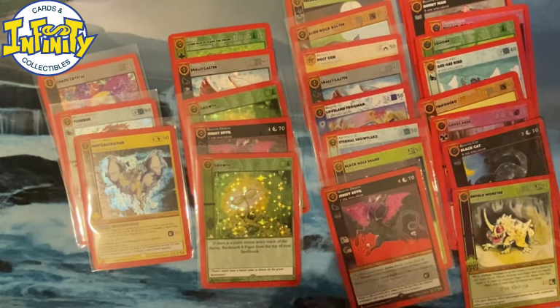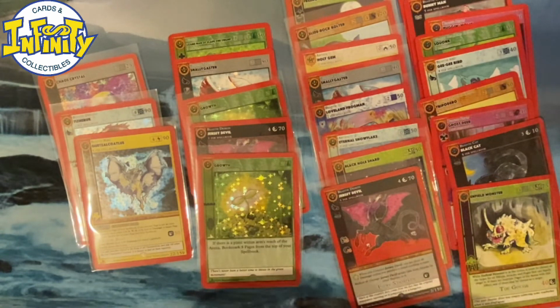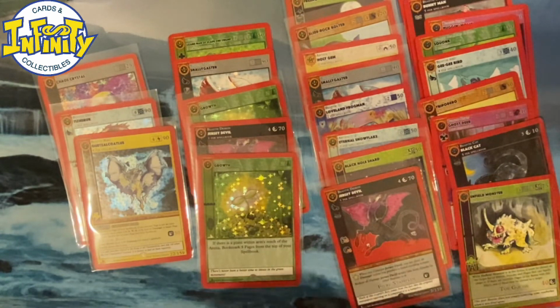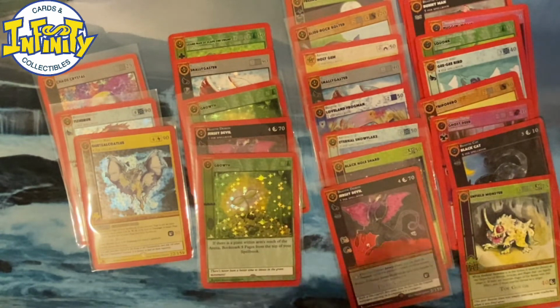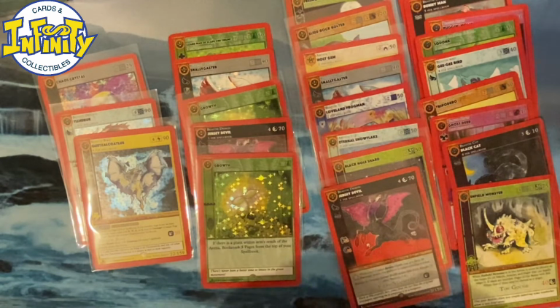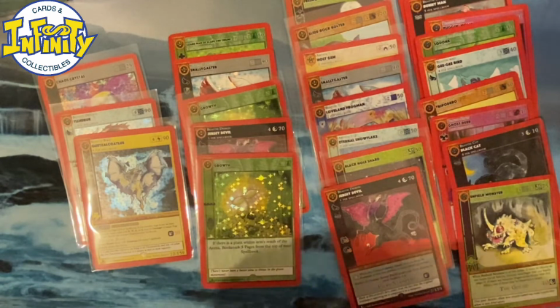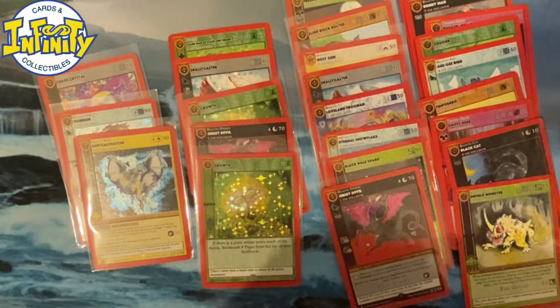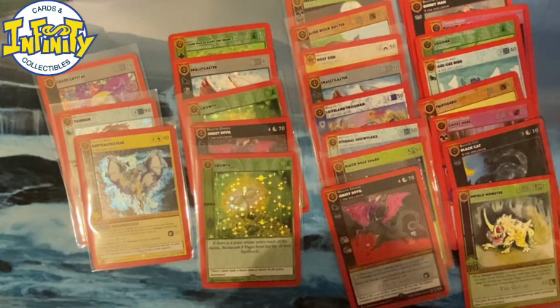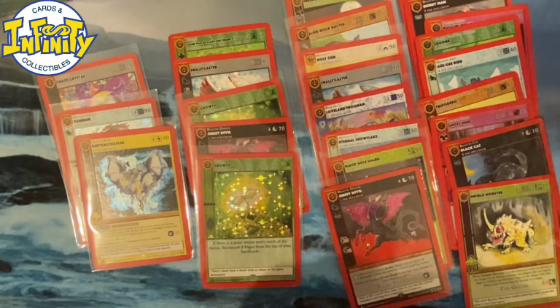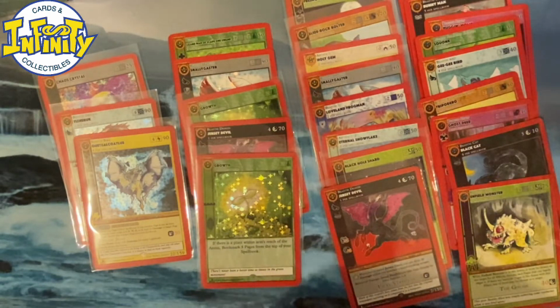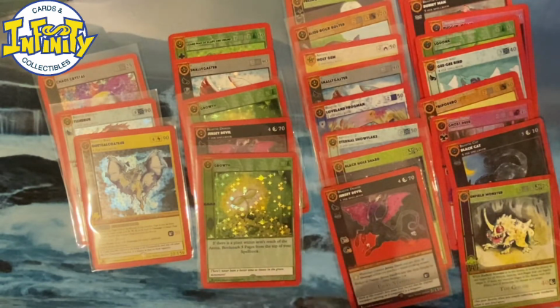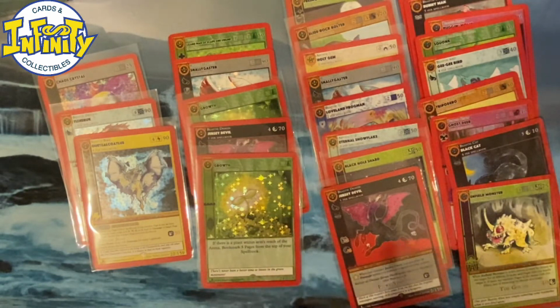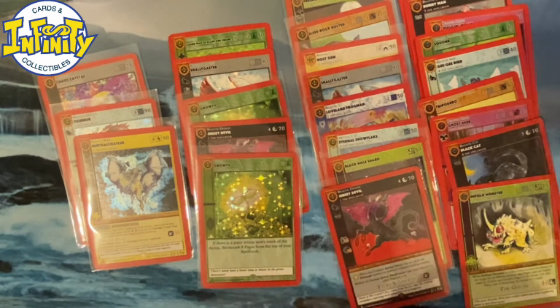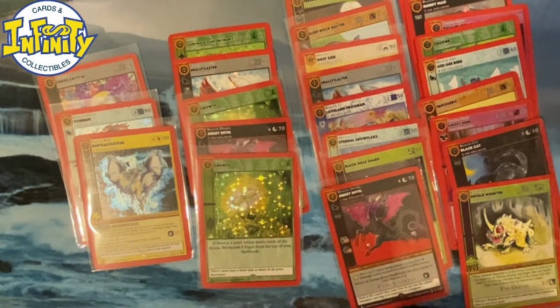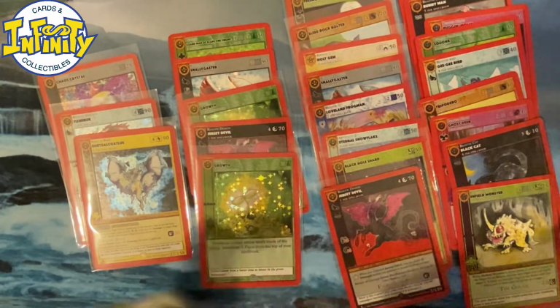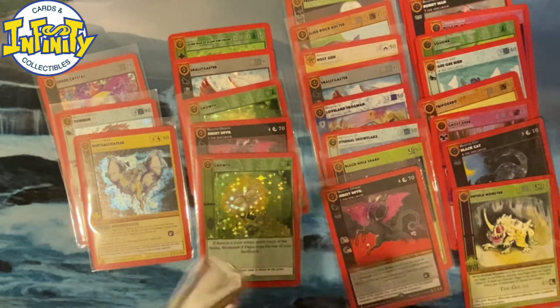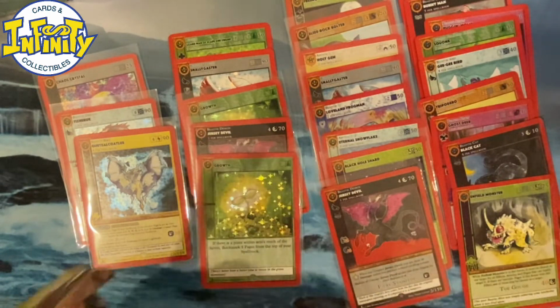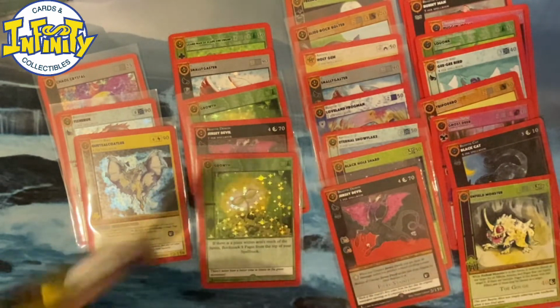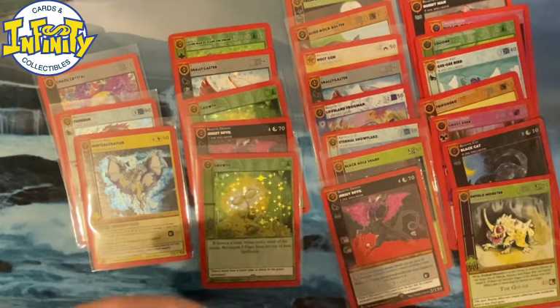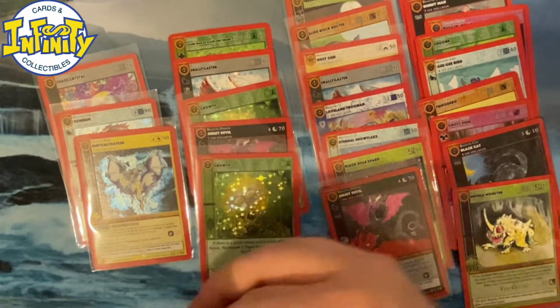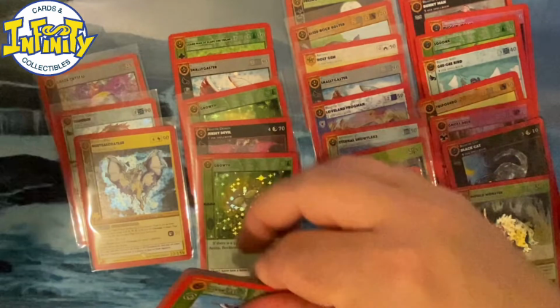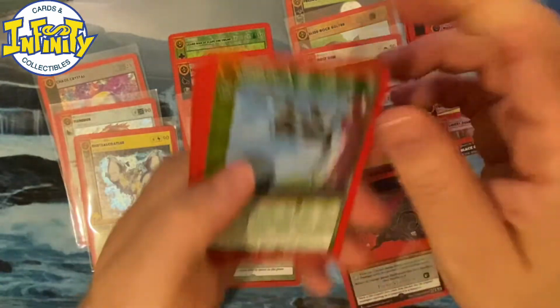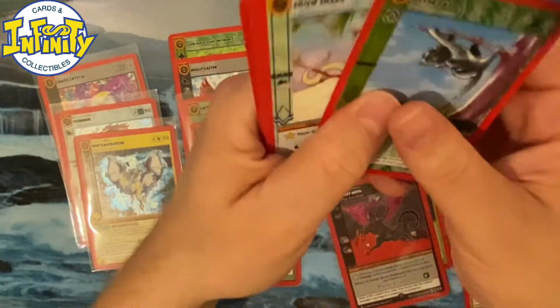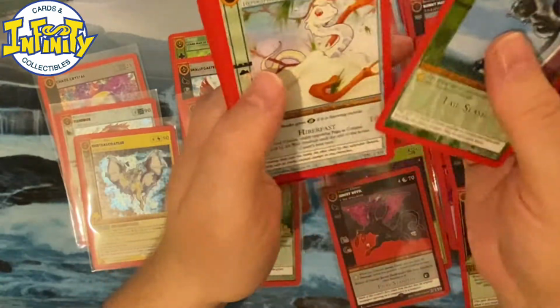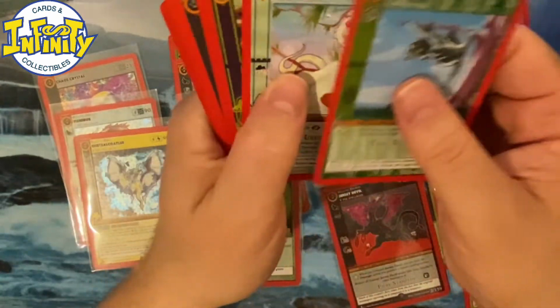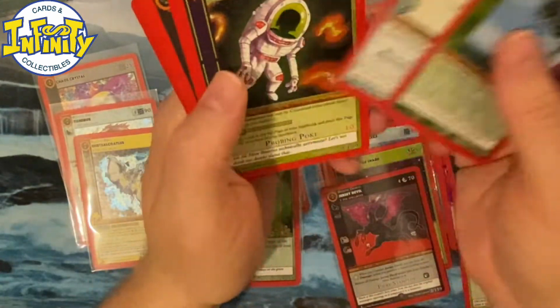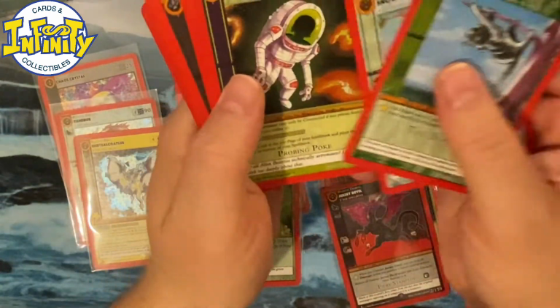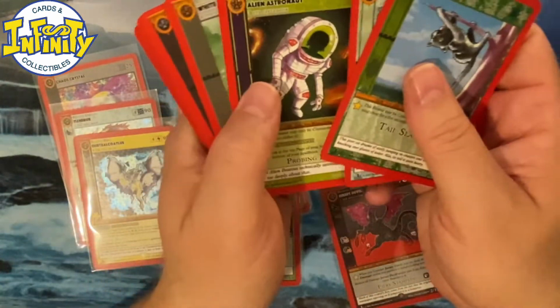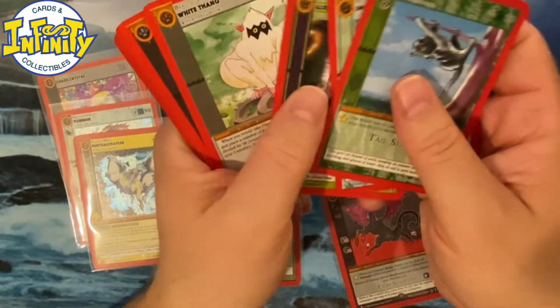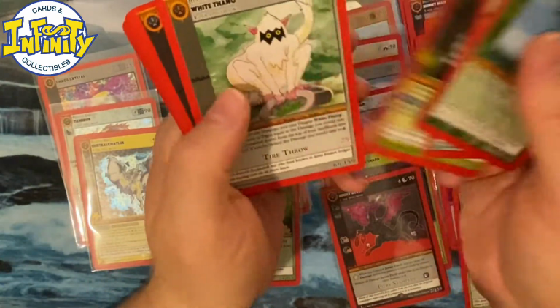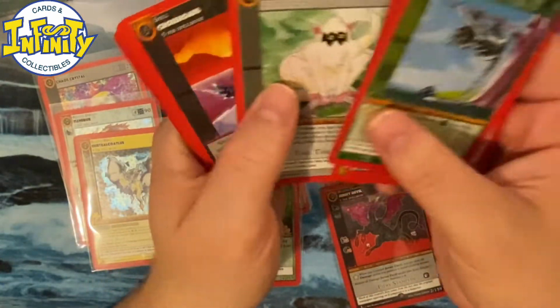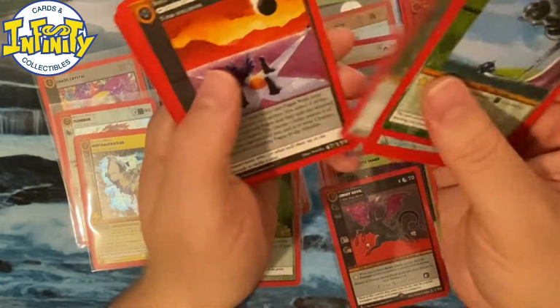We got a Quetzal — which is awesome. We got a Chaos Crystal, two gems. Oh, a lot of good cards: Crossroads, Morpheus, Chibi Quetzal. Oh, hello Silver Bullet! If you want to play with it, you can play up to ten, so you're never gonna have too many of these. This is nice.